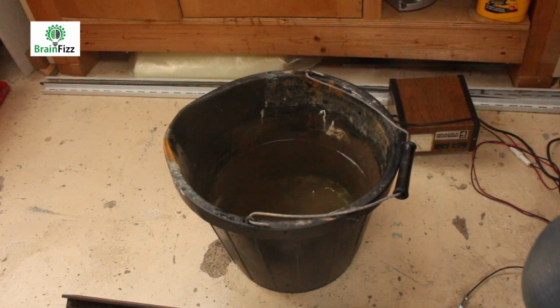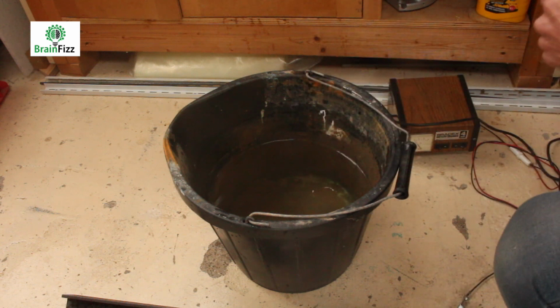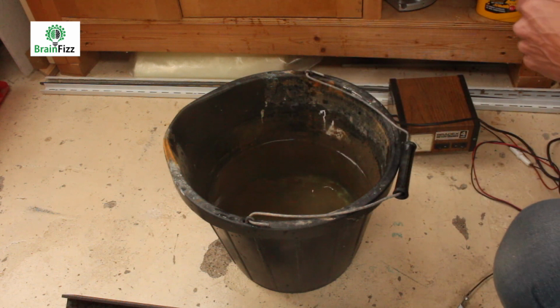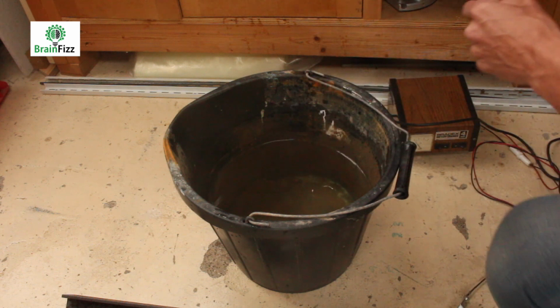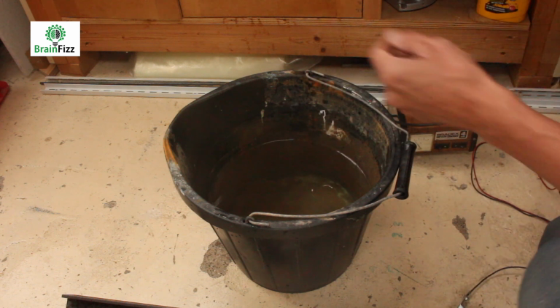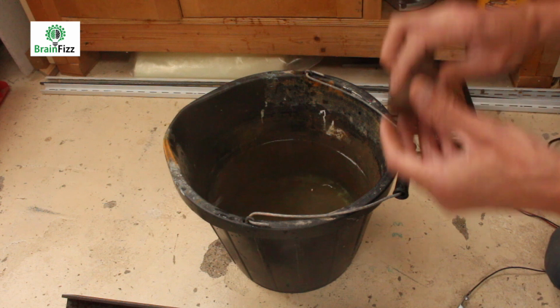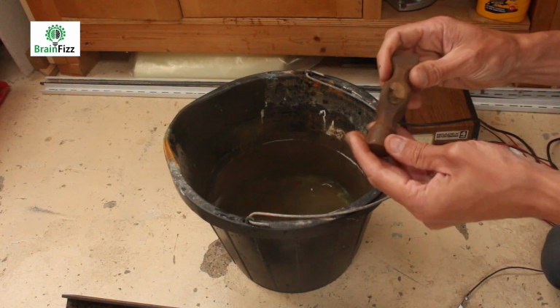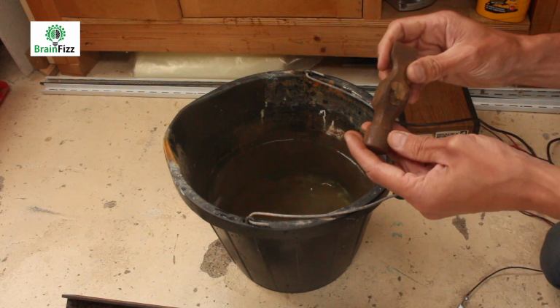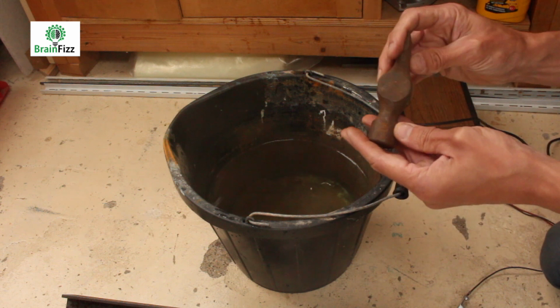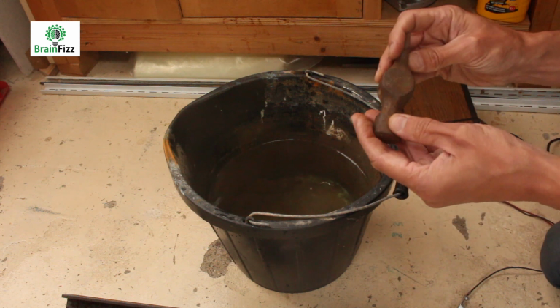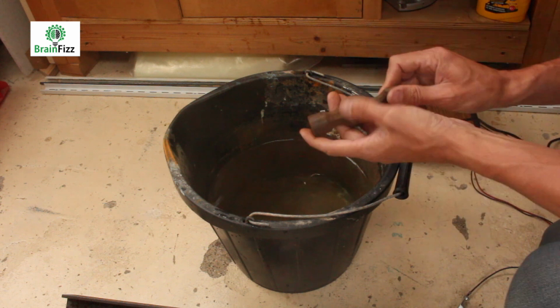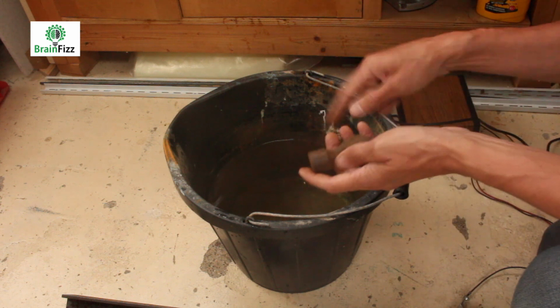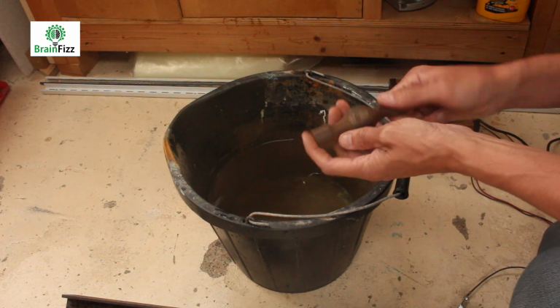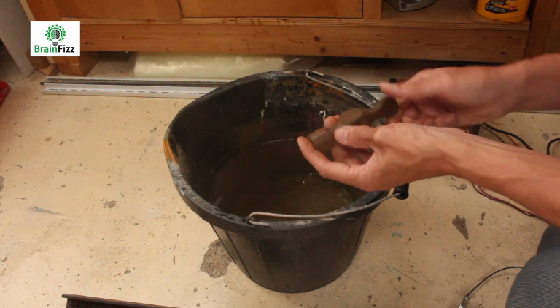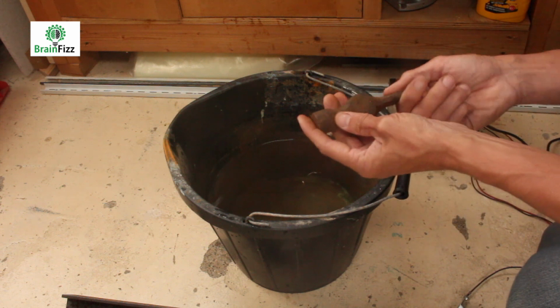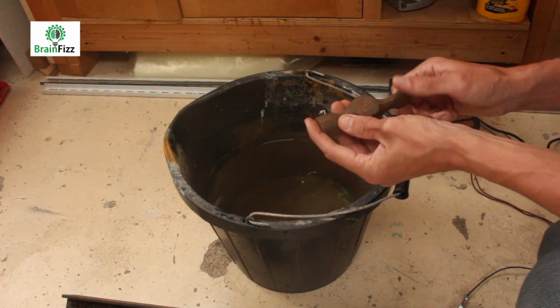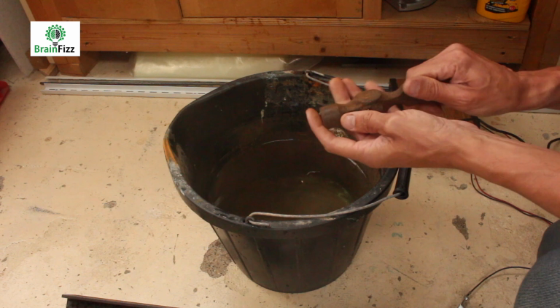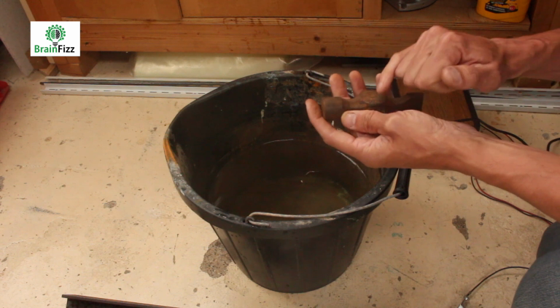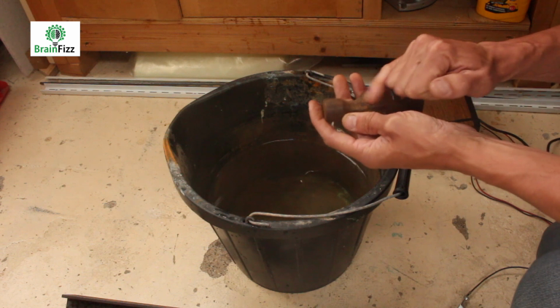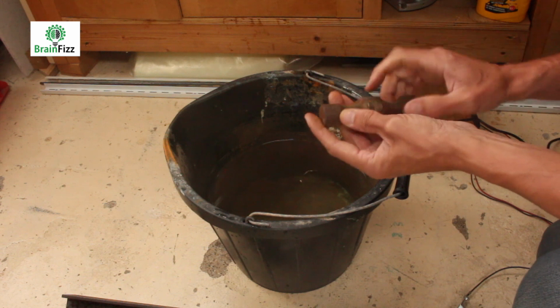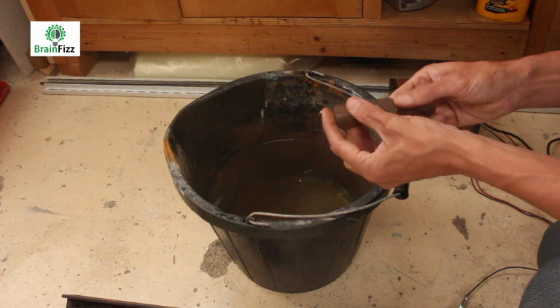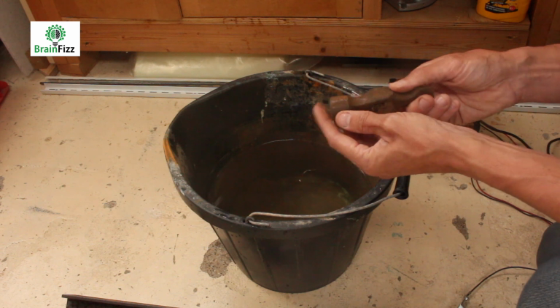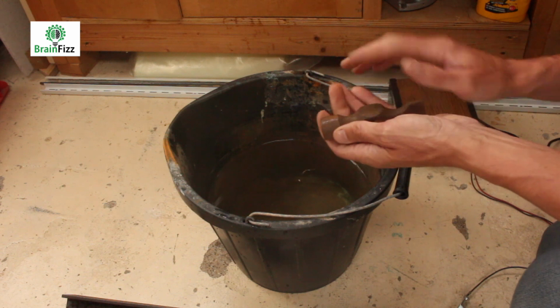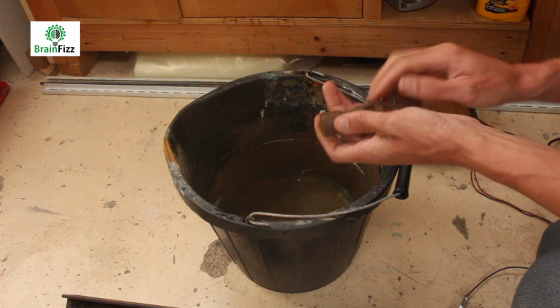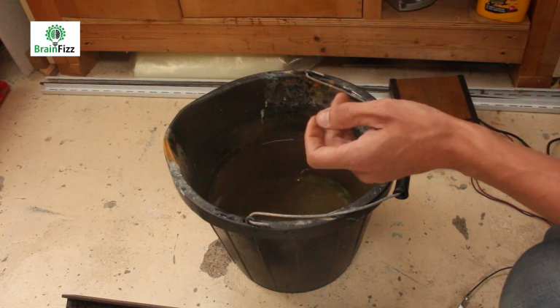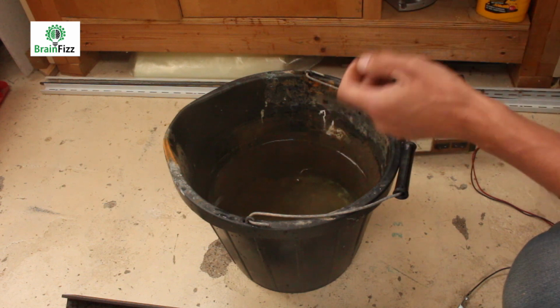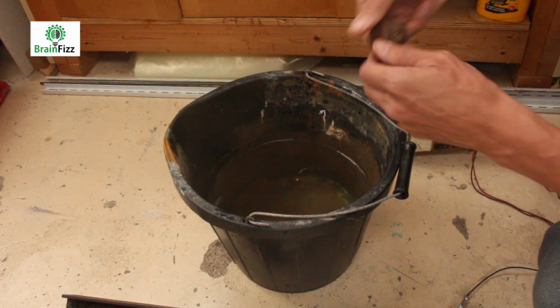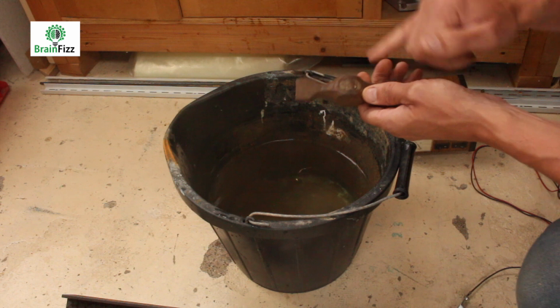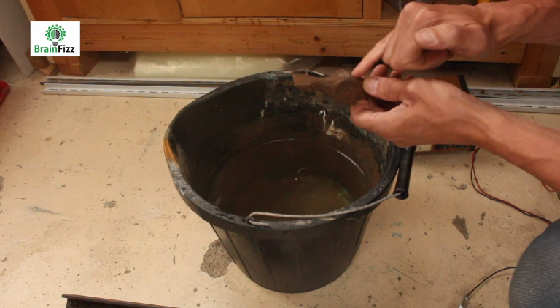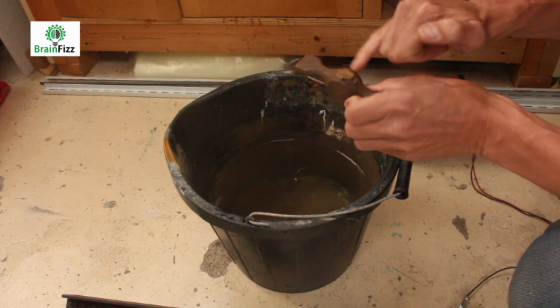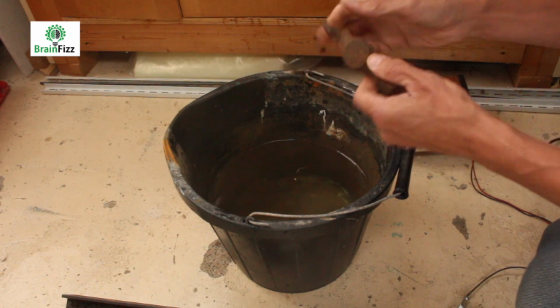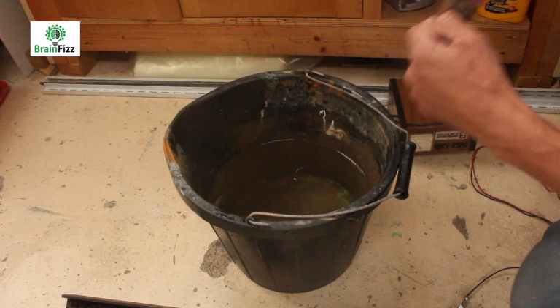I've also got this old hammerhead, which is a lot worse. By using this electrolysis method, it'll take away all the rusting but it won't touch the good bare metal, so I'll just hammer out the old bit of handle from there.